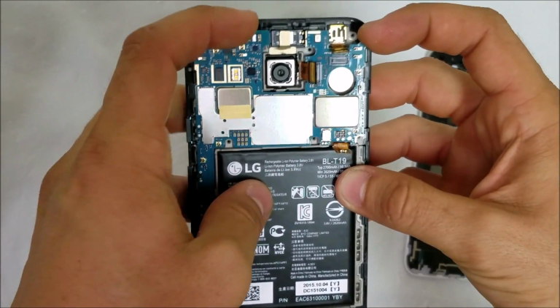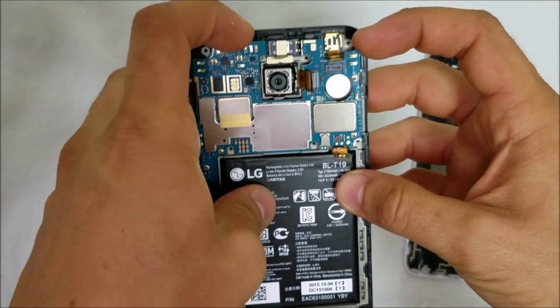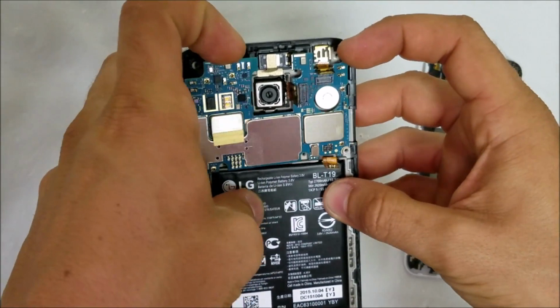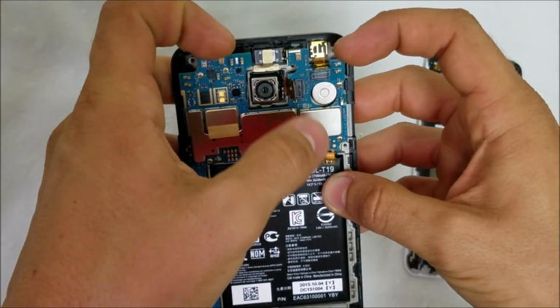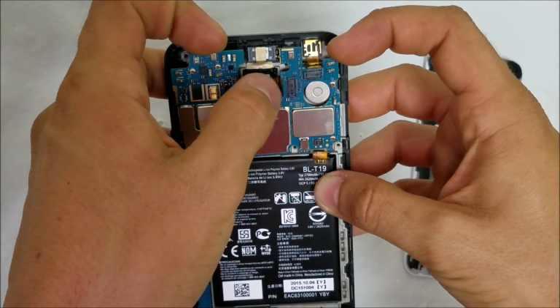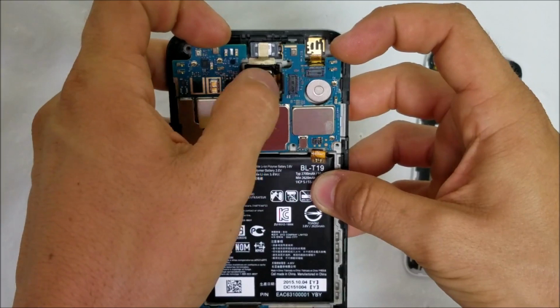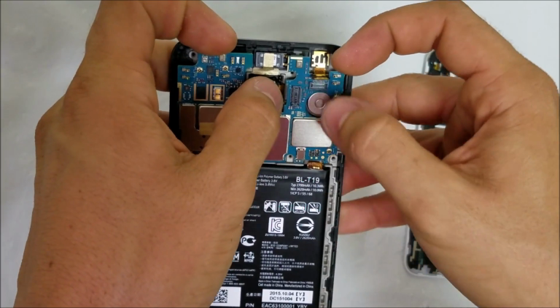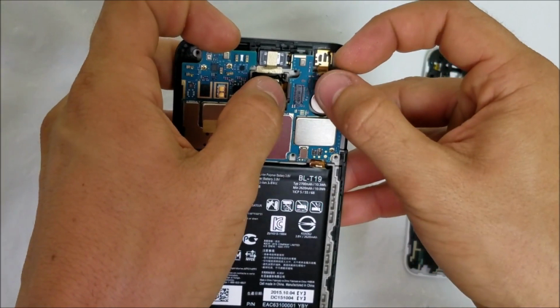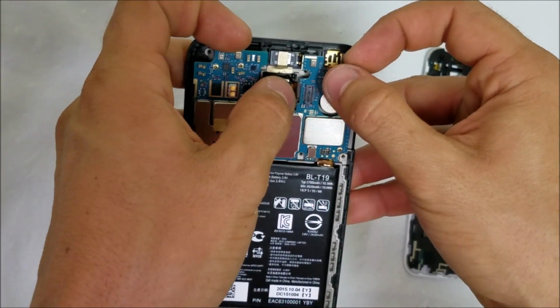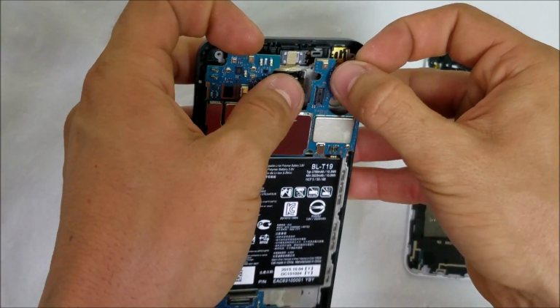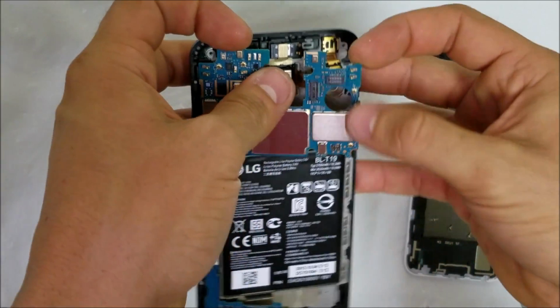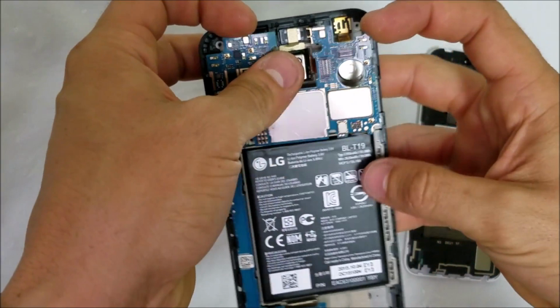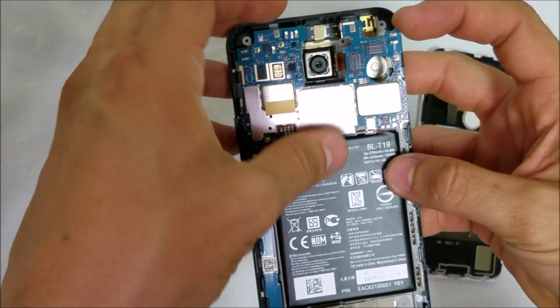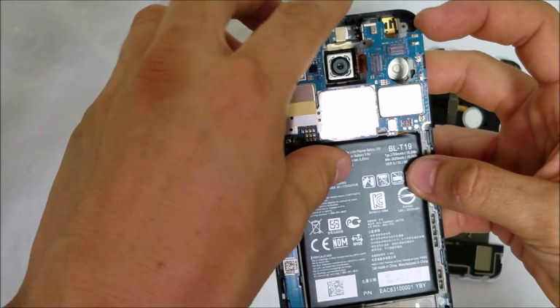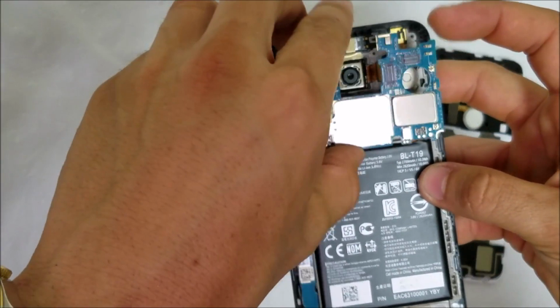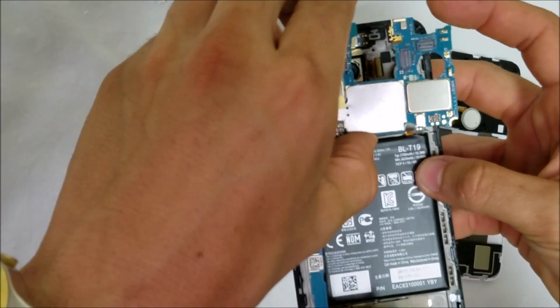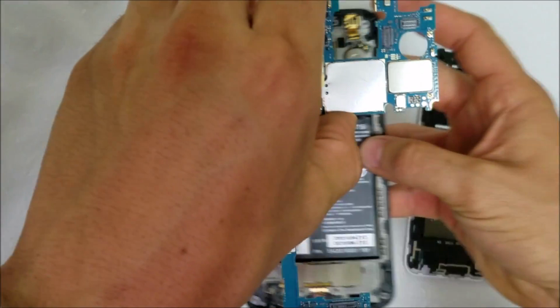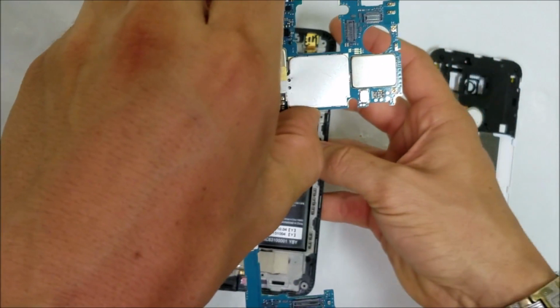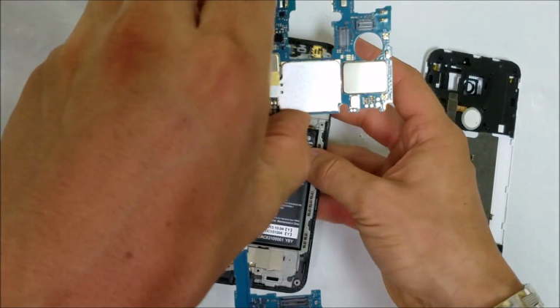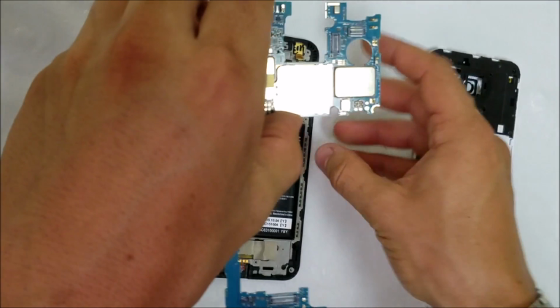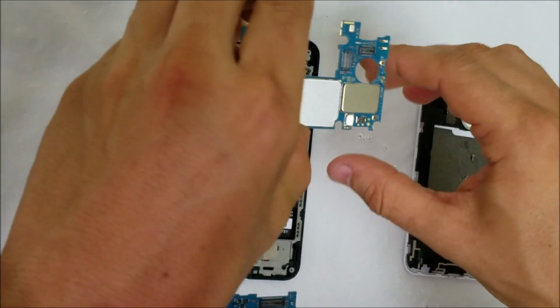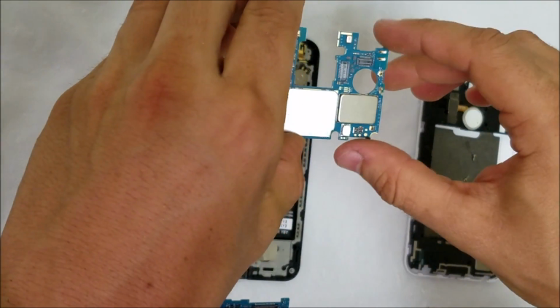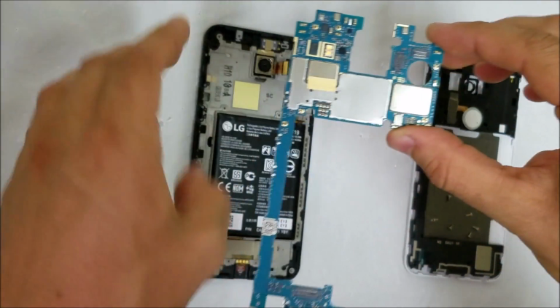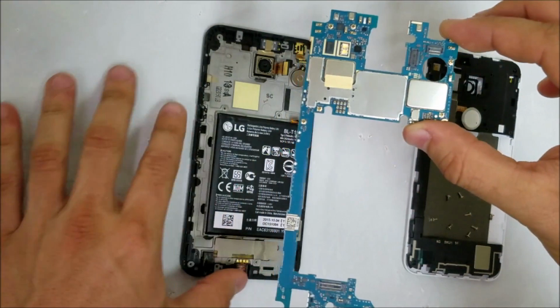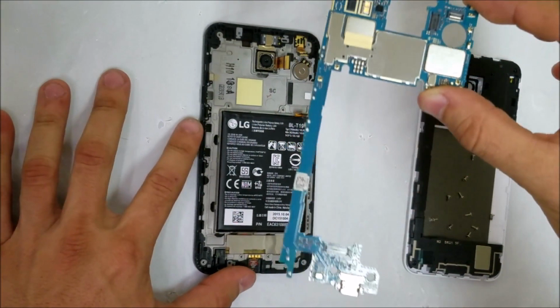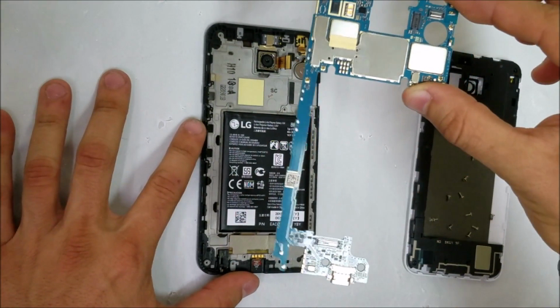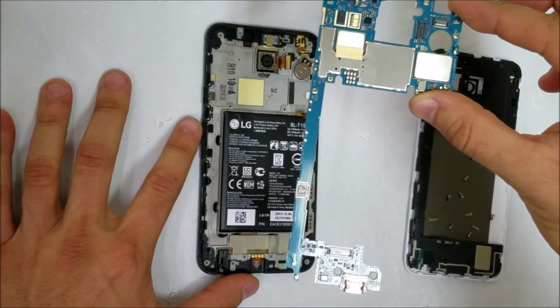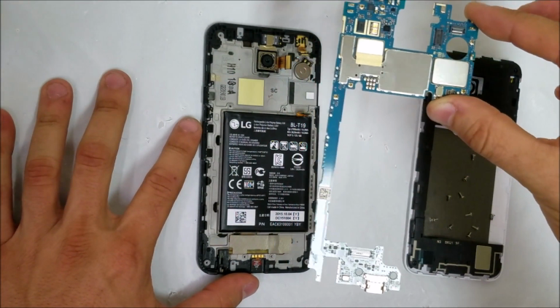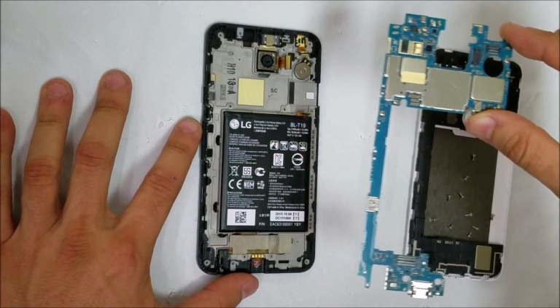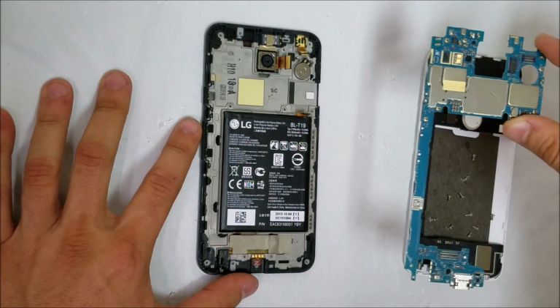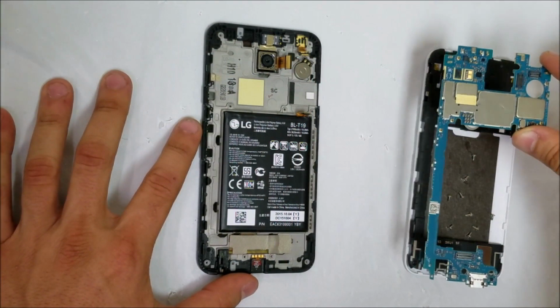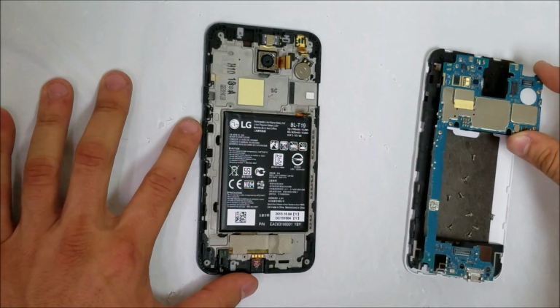Once you have all that disconnected, you can move the flex cables out of the way and the motherboard comes right out. Let's put that to the side.